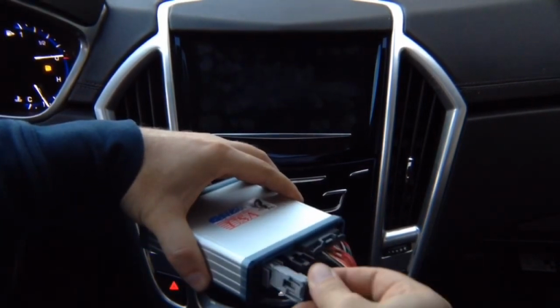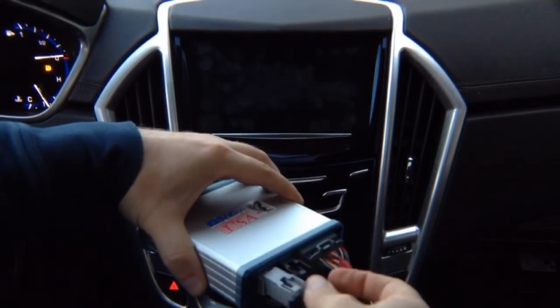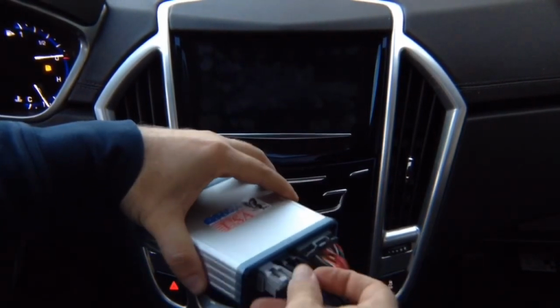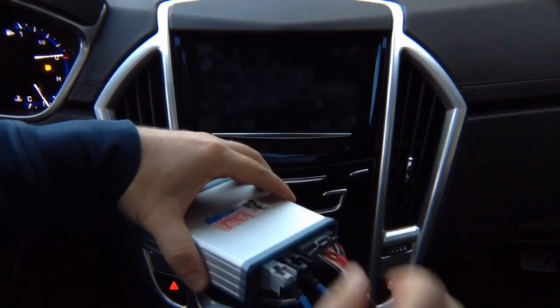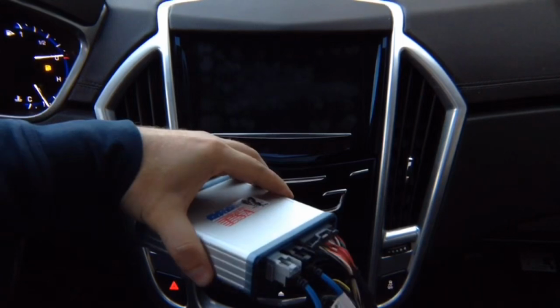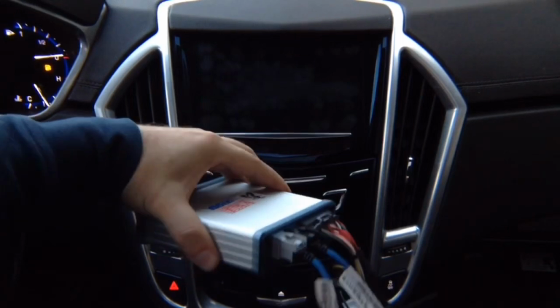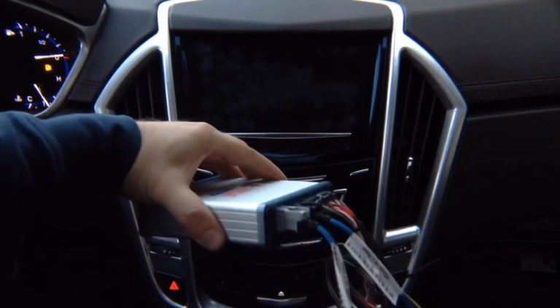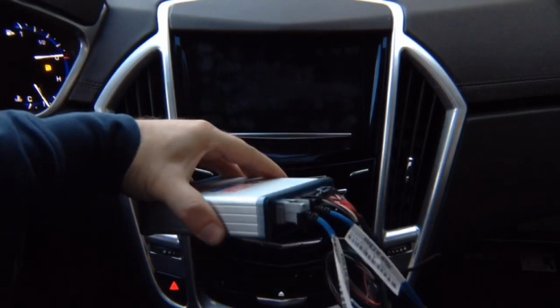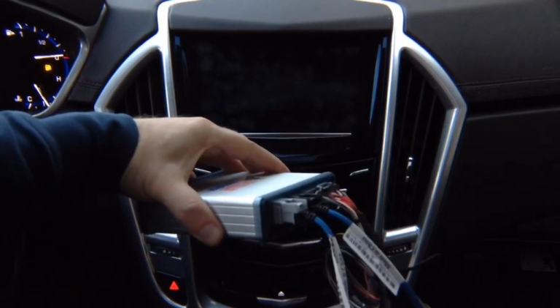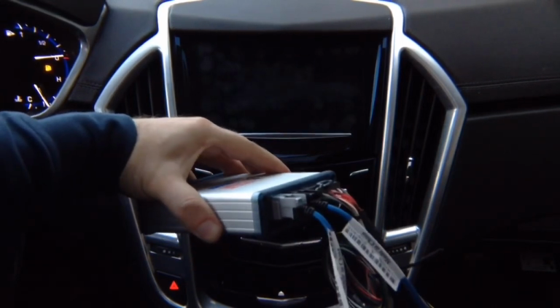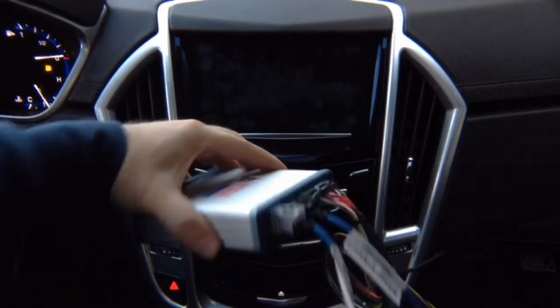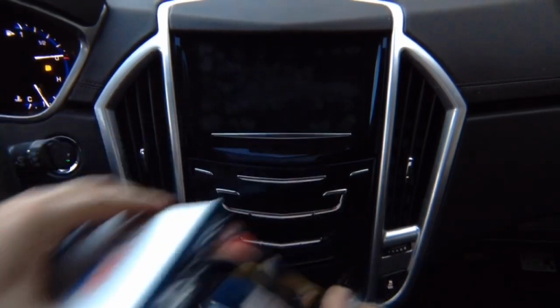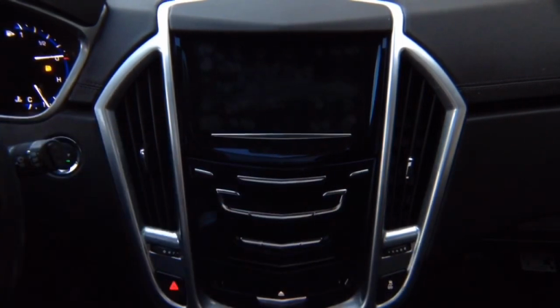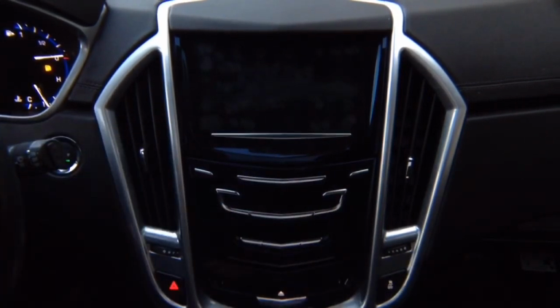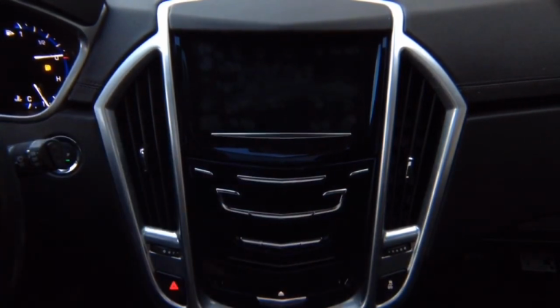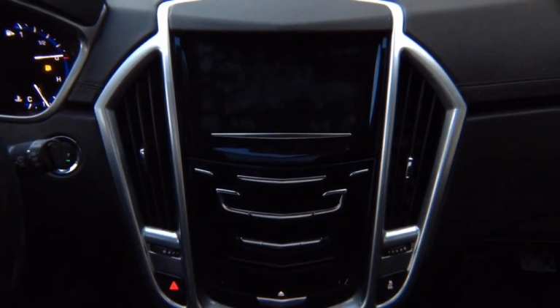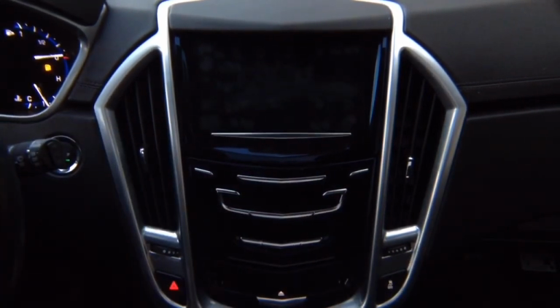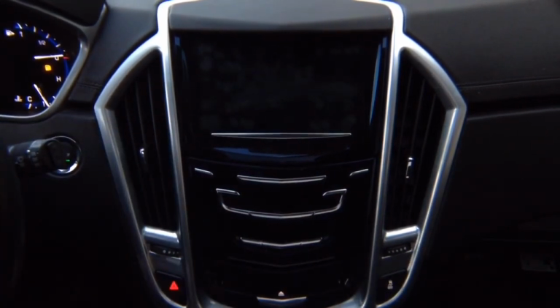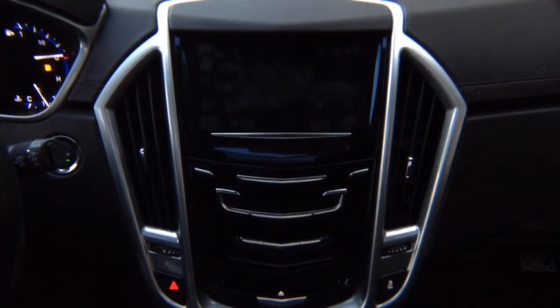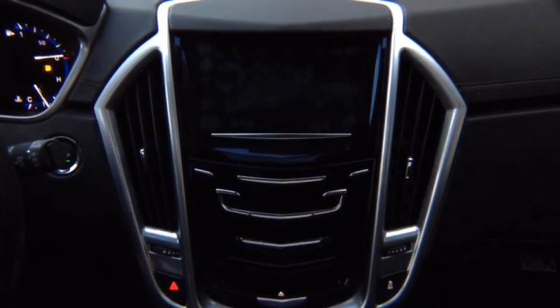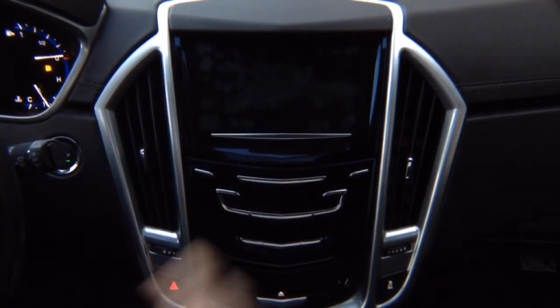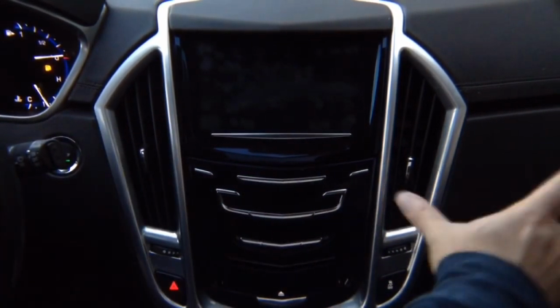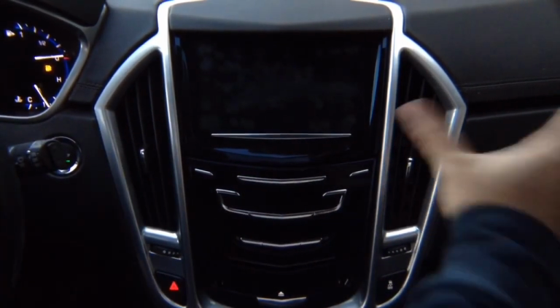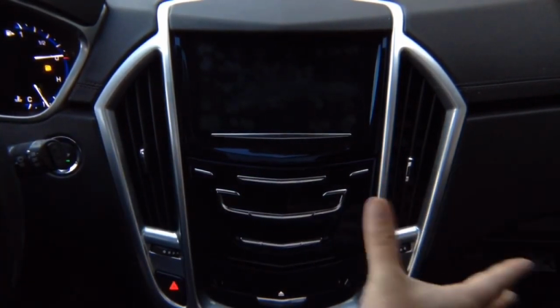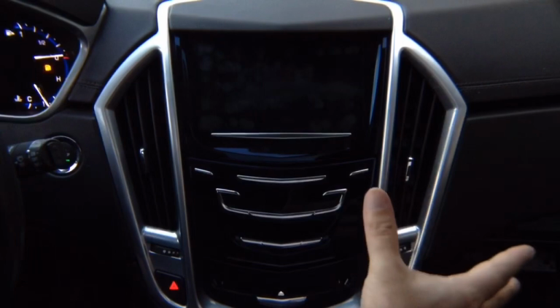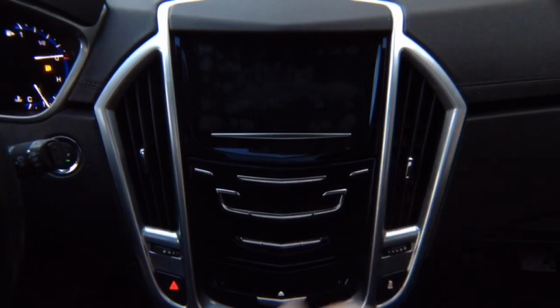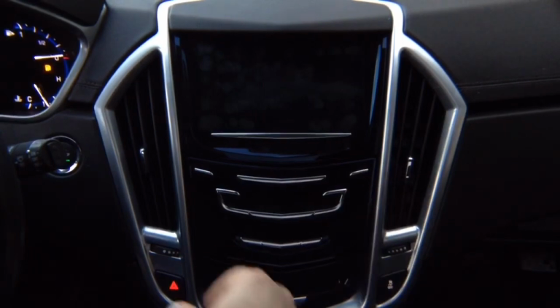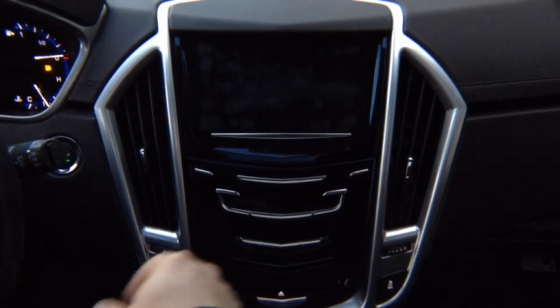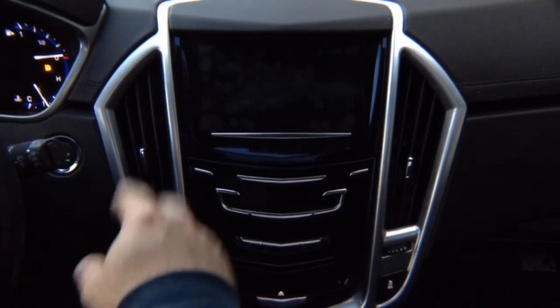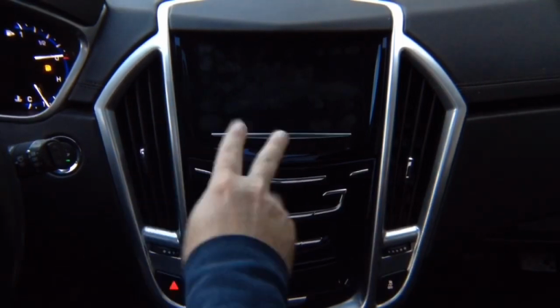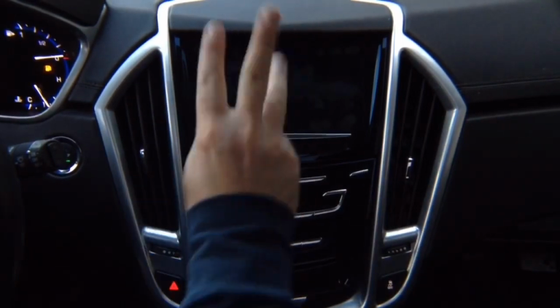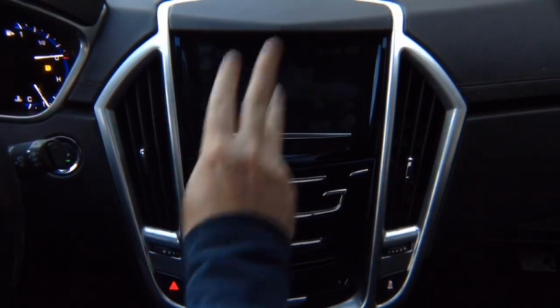It's all OEM connectors. So the entire installation process after you remove the glove box will take you approximately two to three minutes.